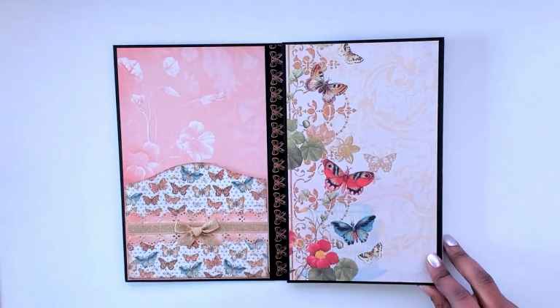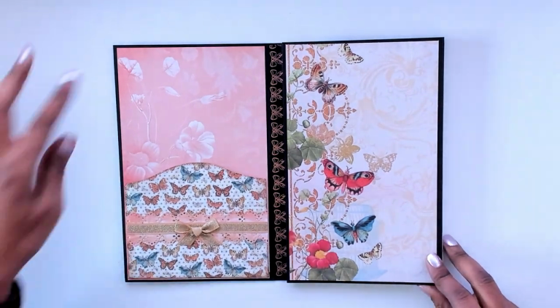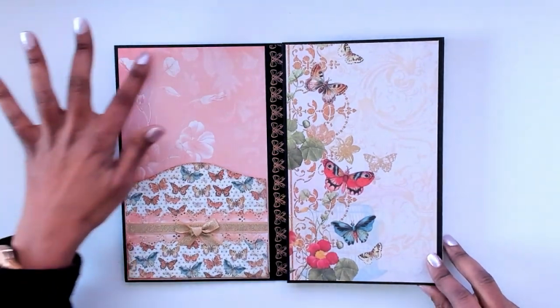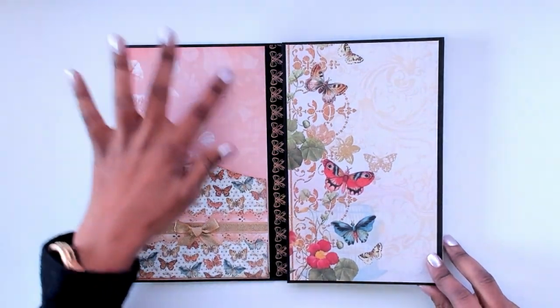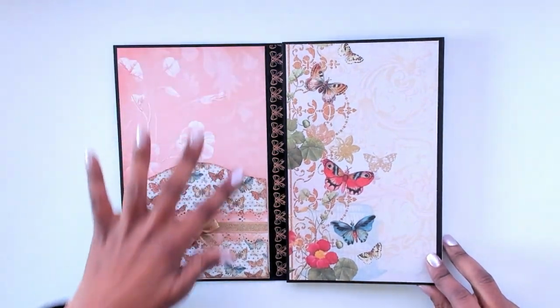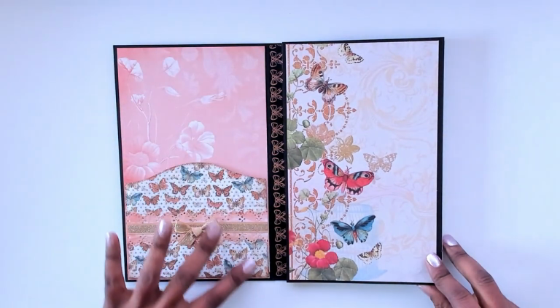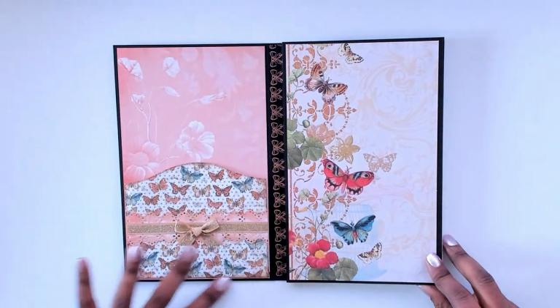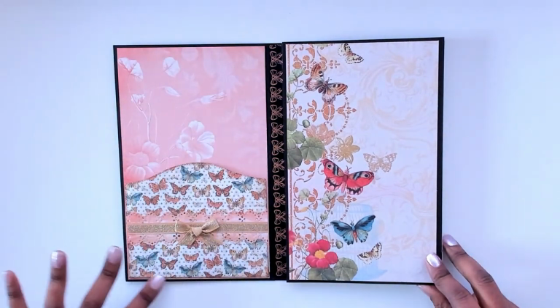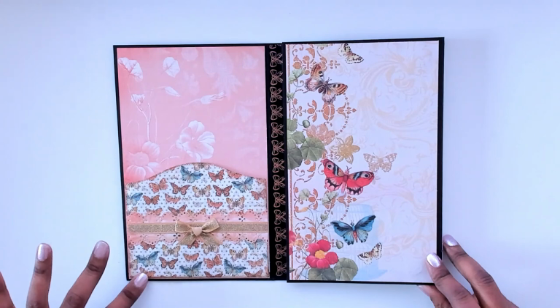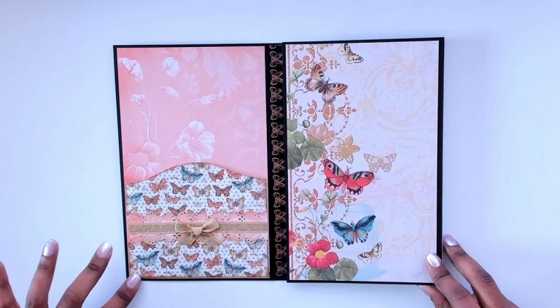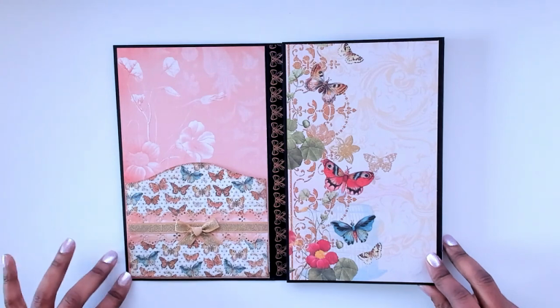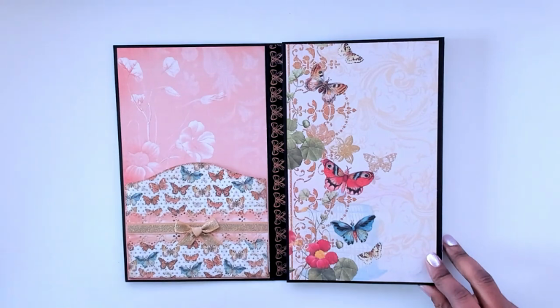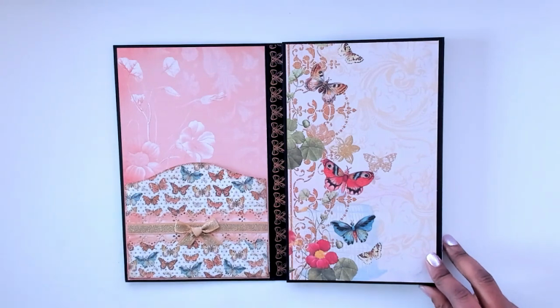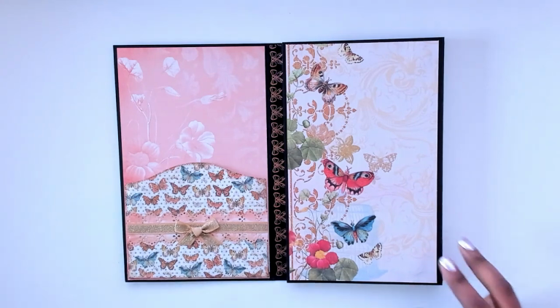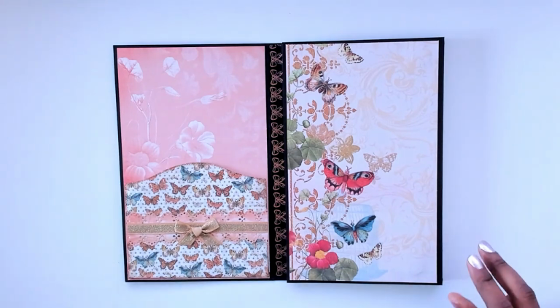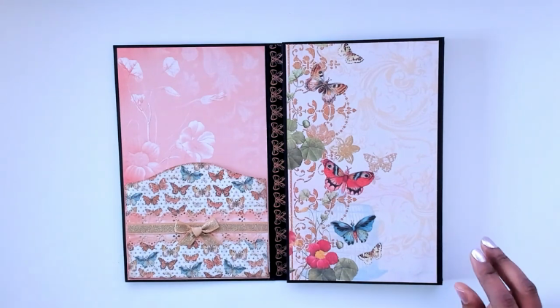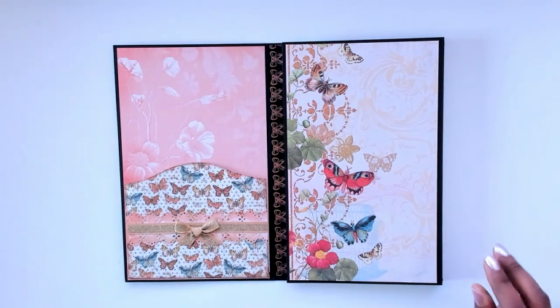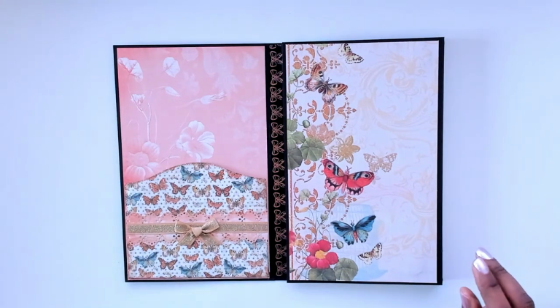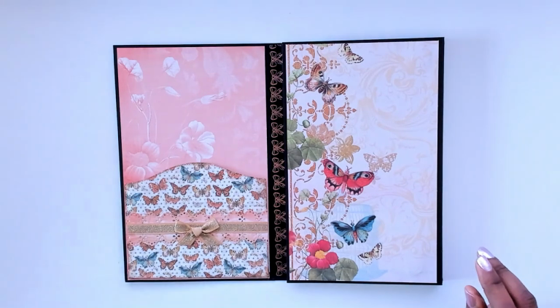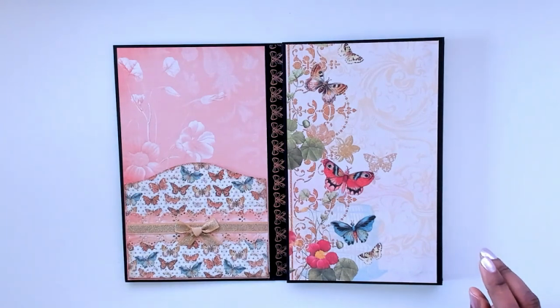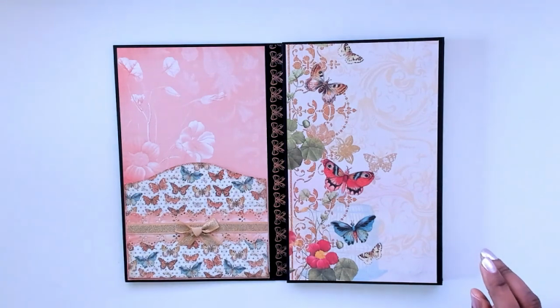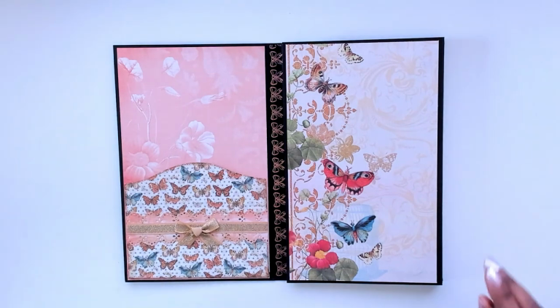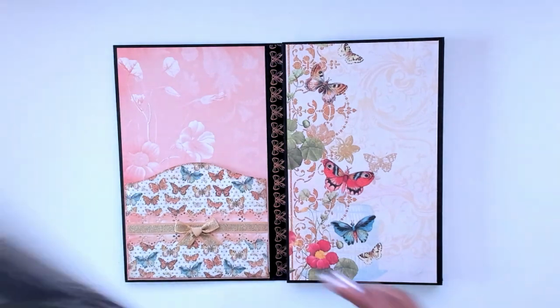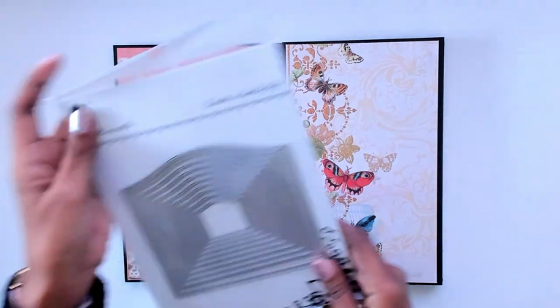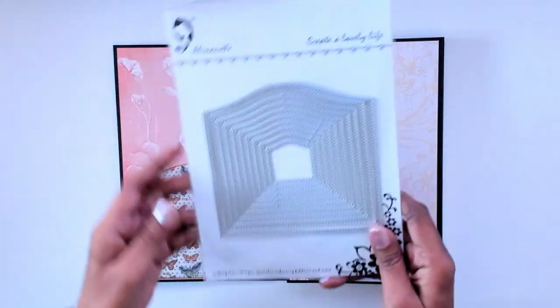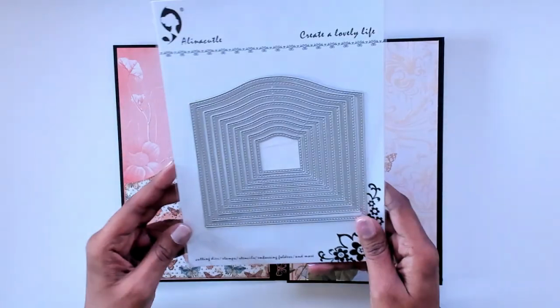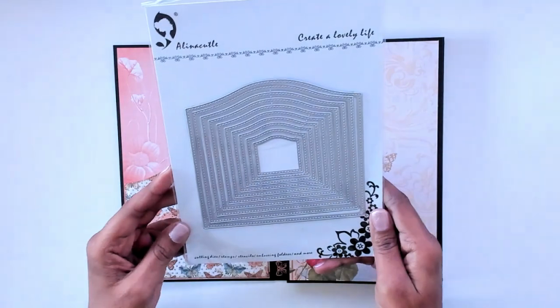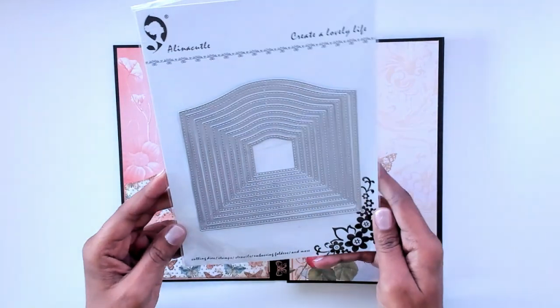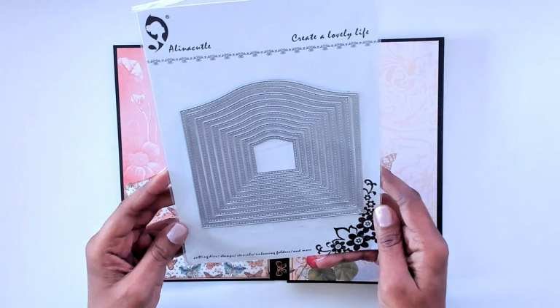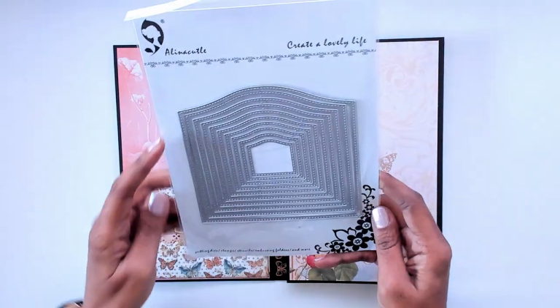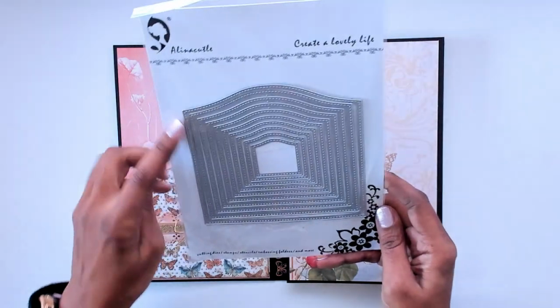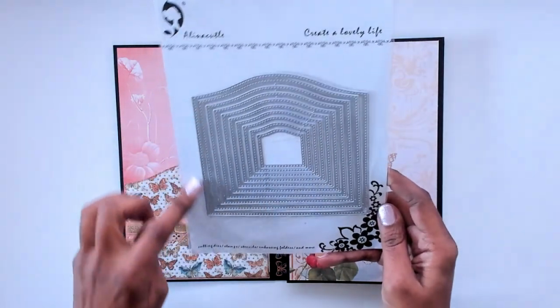This is a full sheet of paper that goes all the way down to the bottom. The die I used for the pocket is this Alina Crafts die right here — I used the largest one.